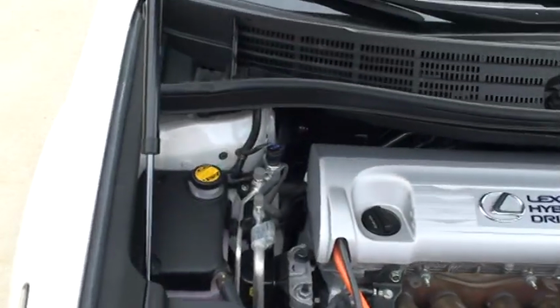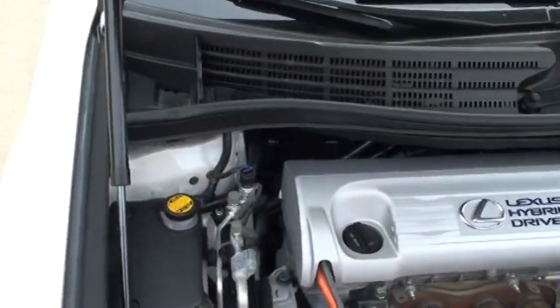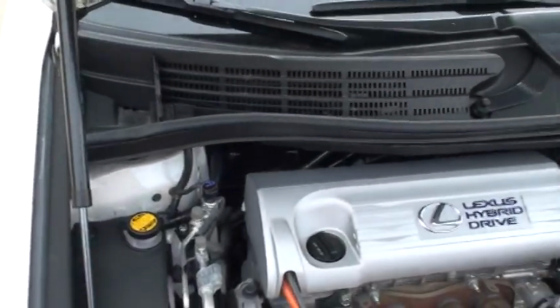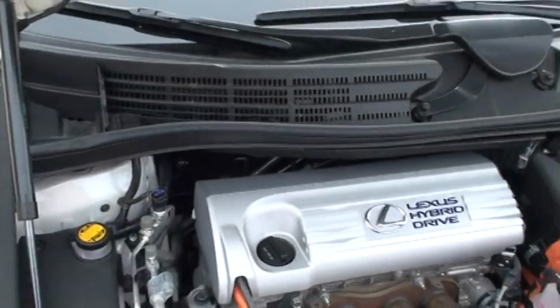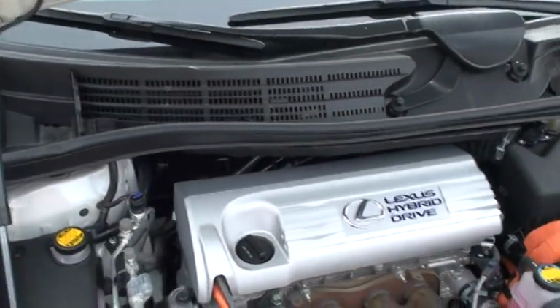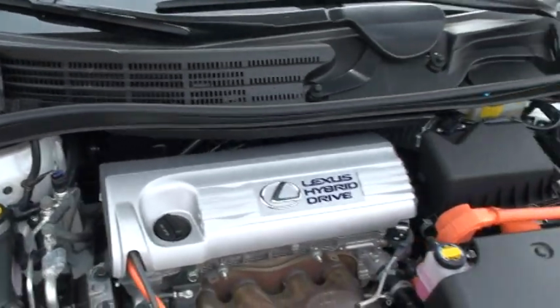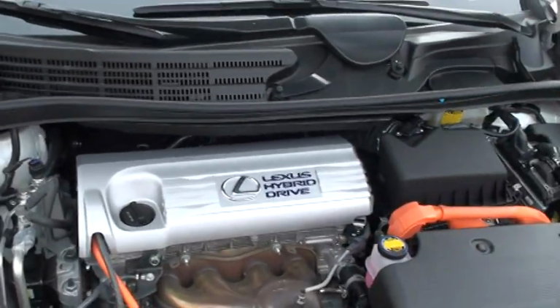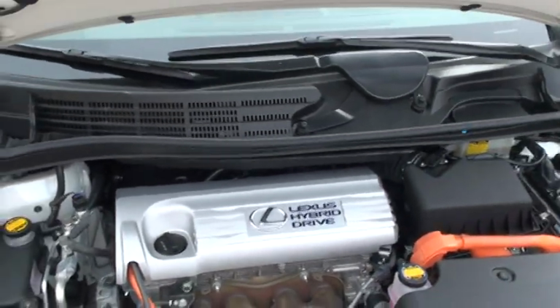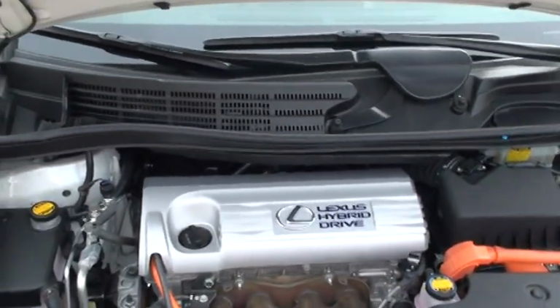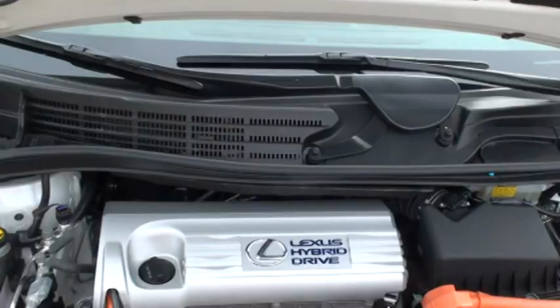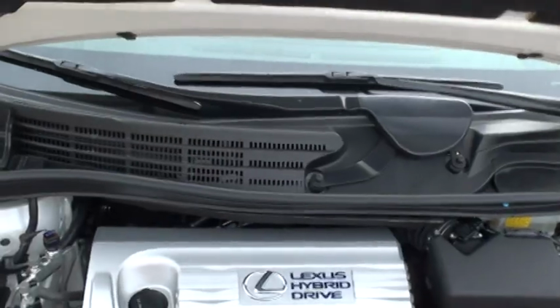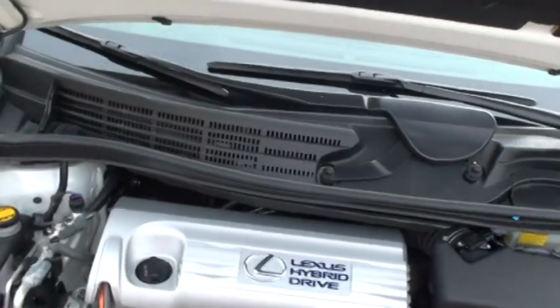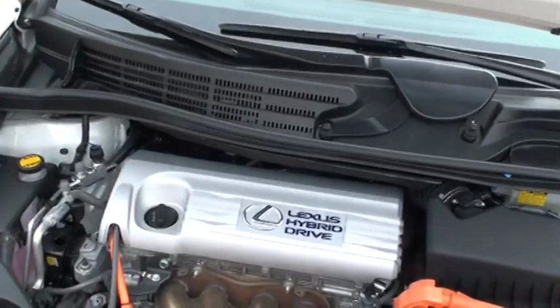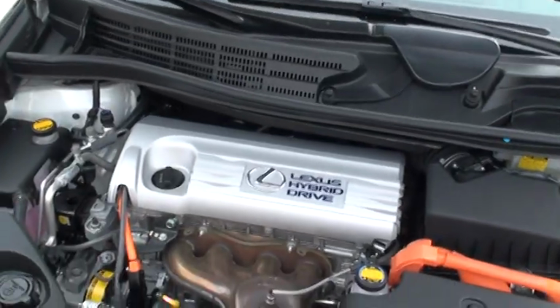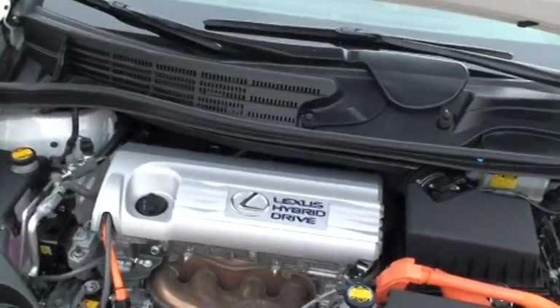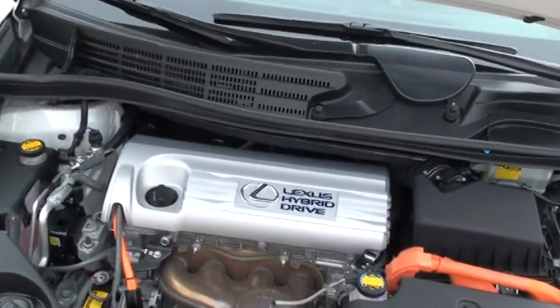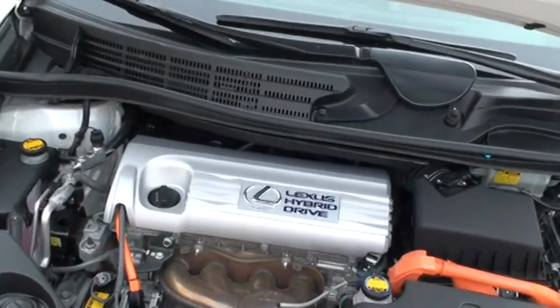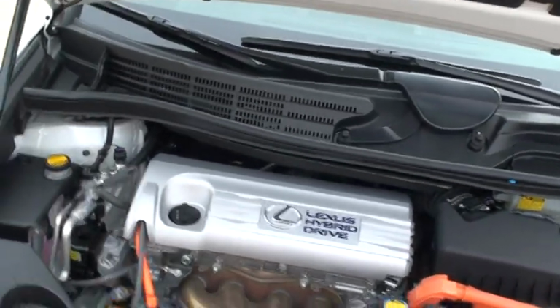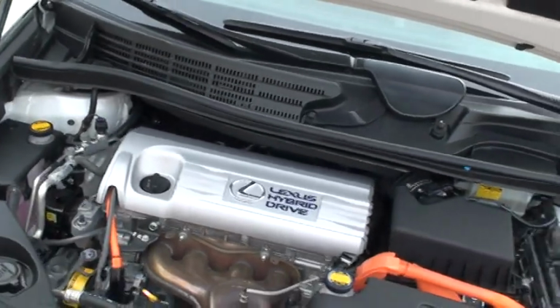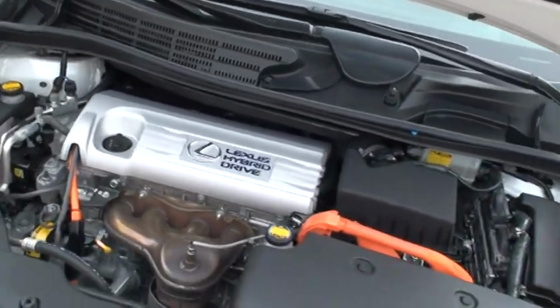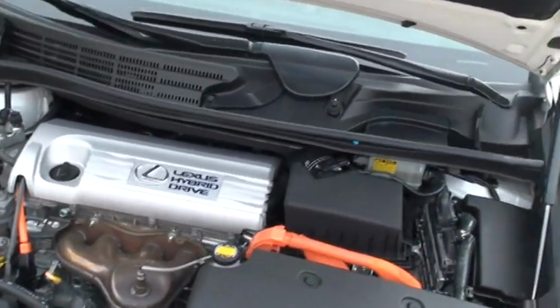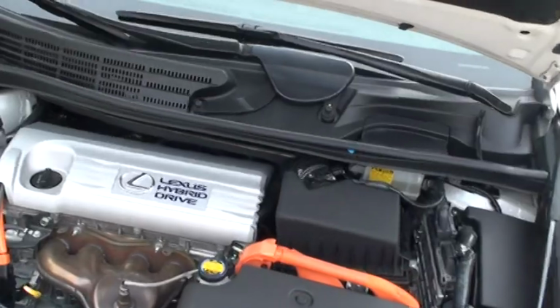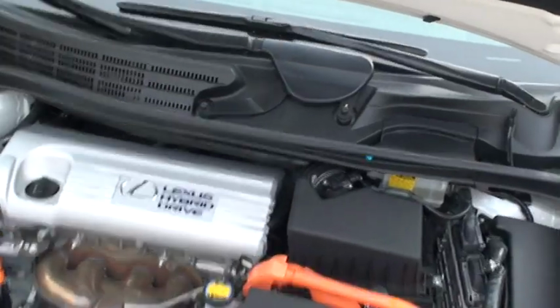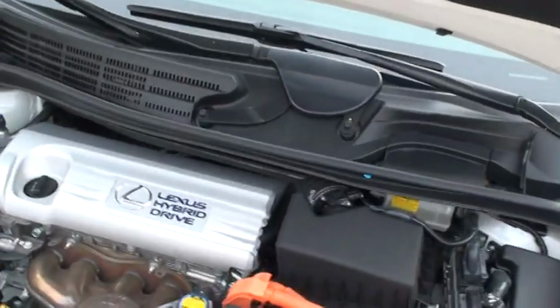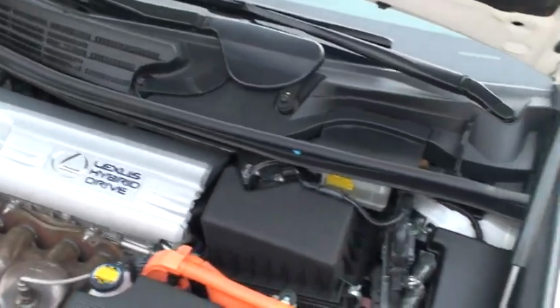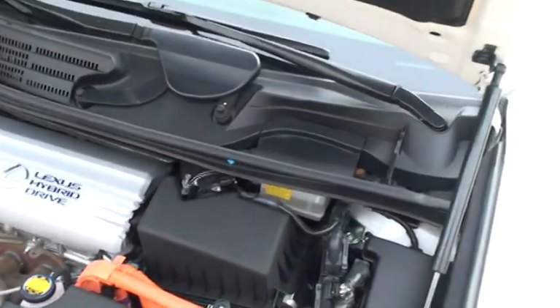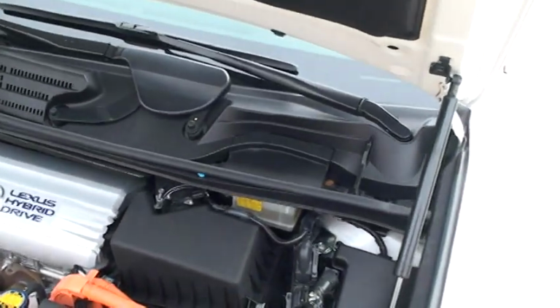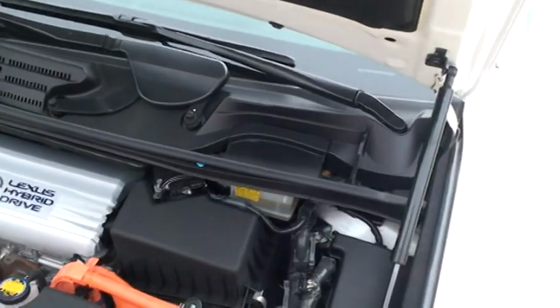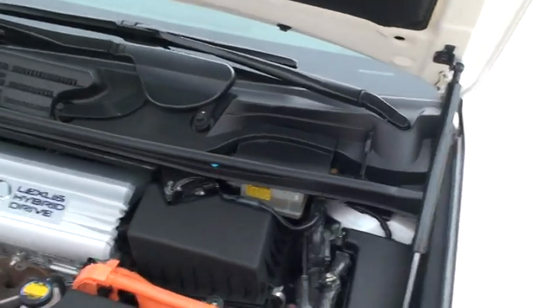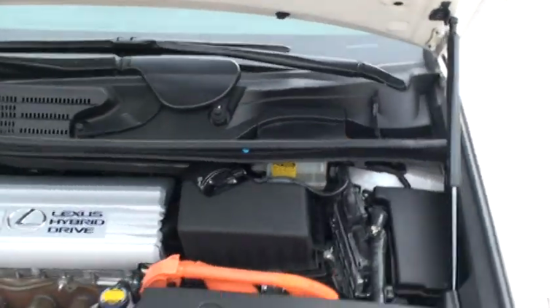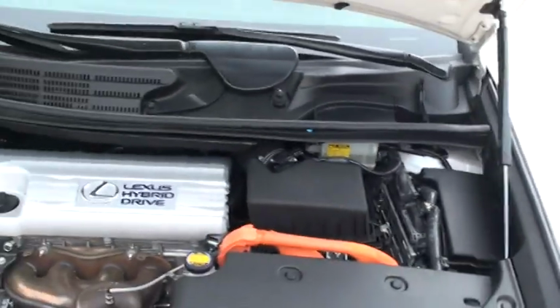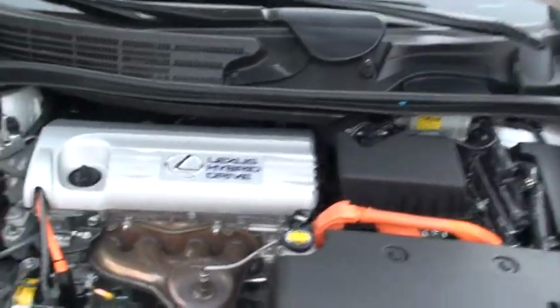This is a 2.4-liter 4-cylinder producing 187 horsepower, which is 40% more than the Prius. So you don't have to give up performance to go green.